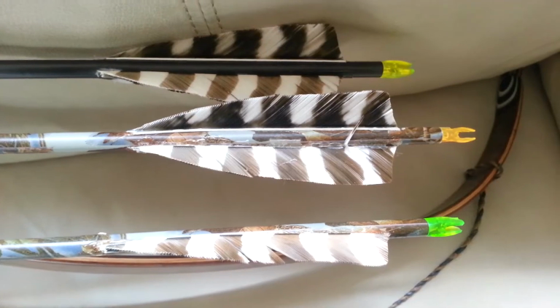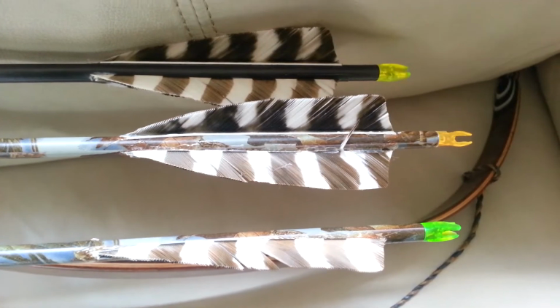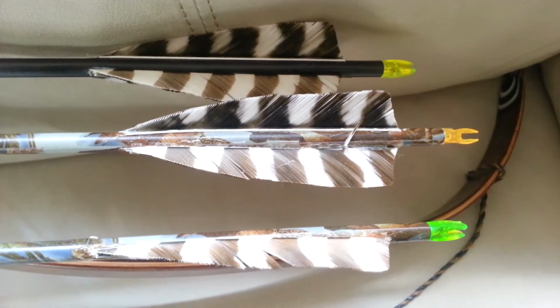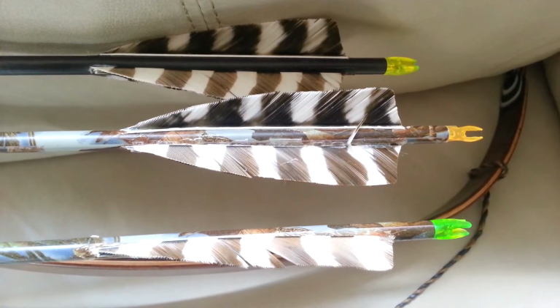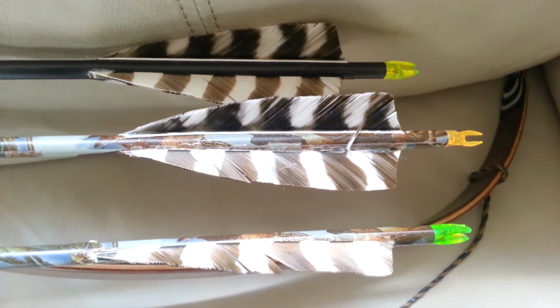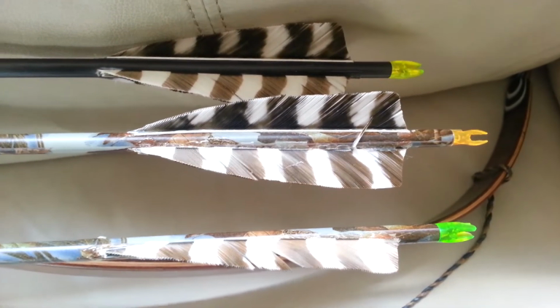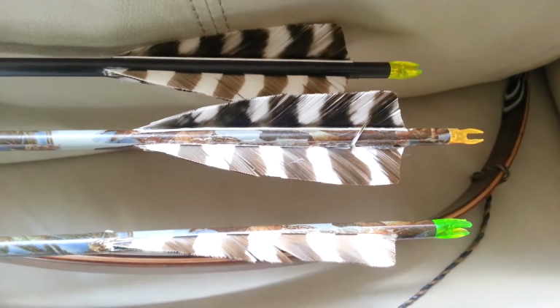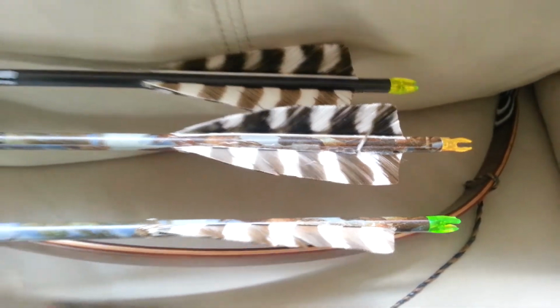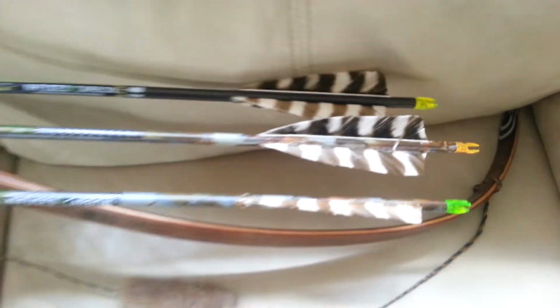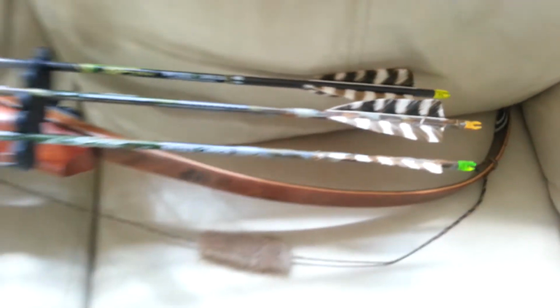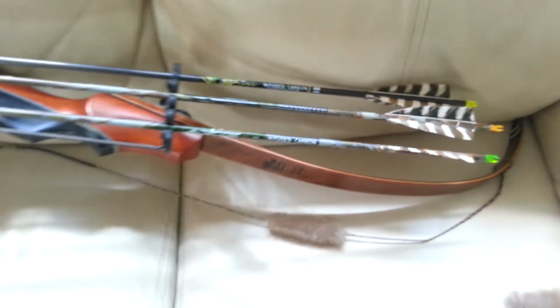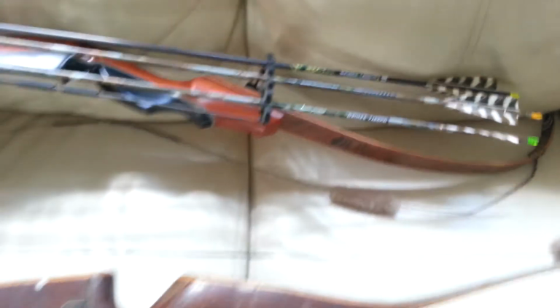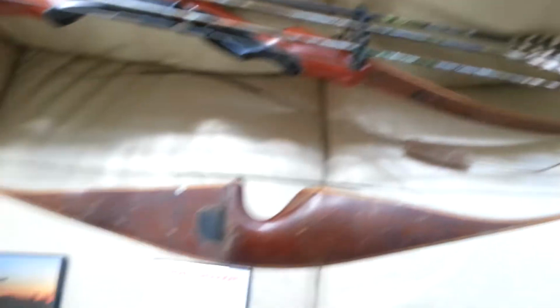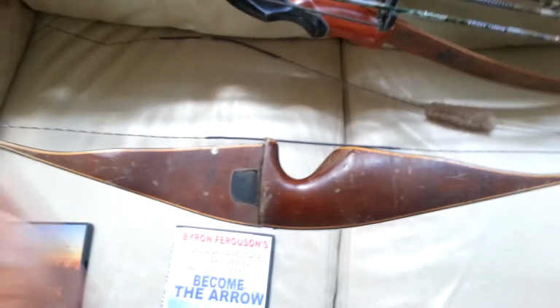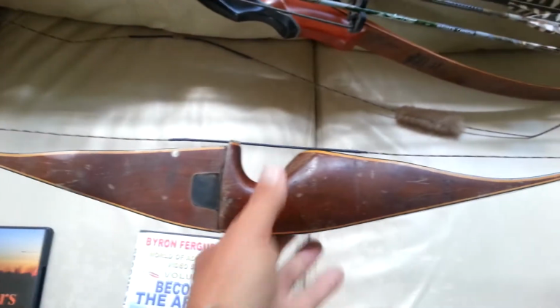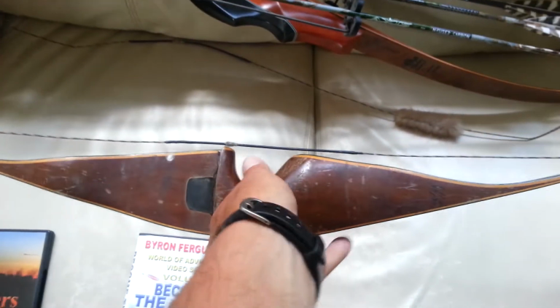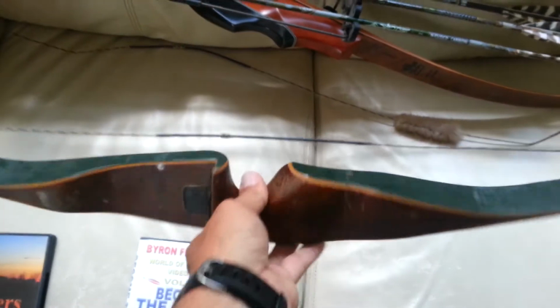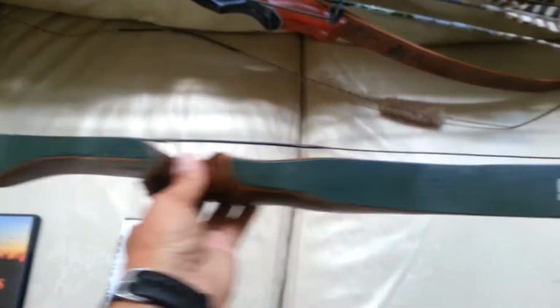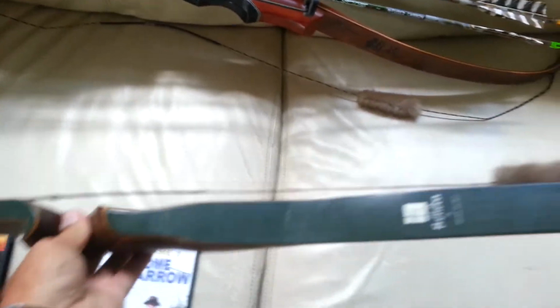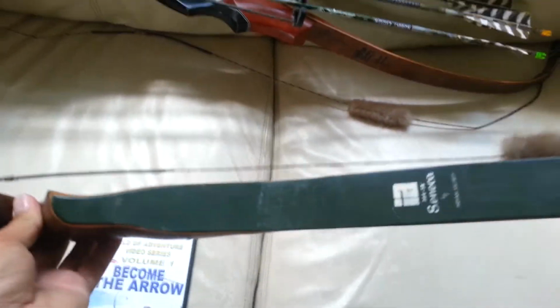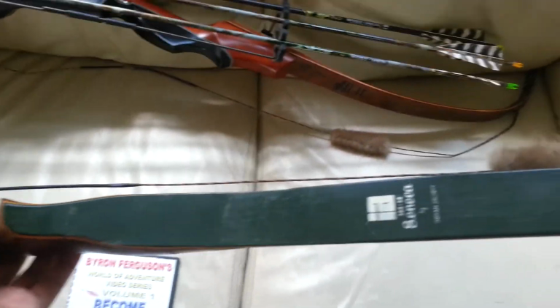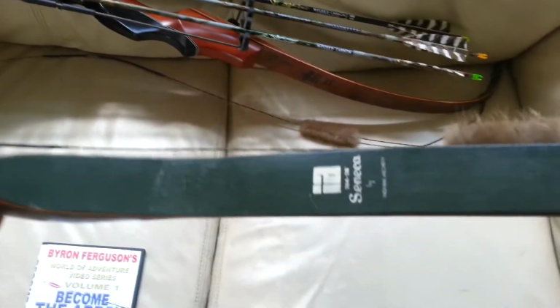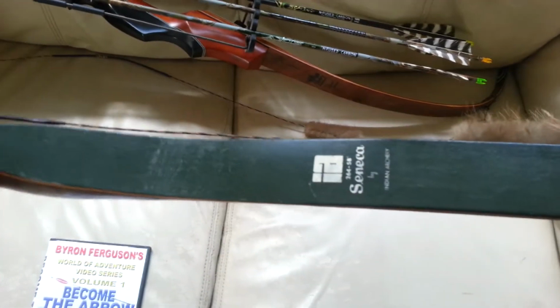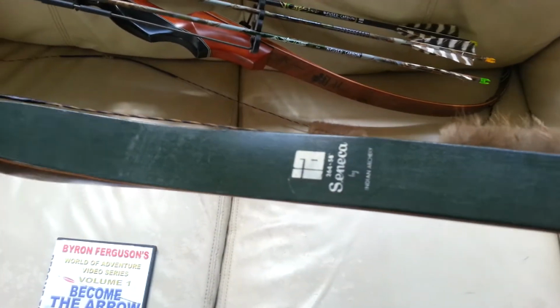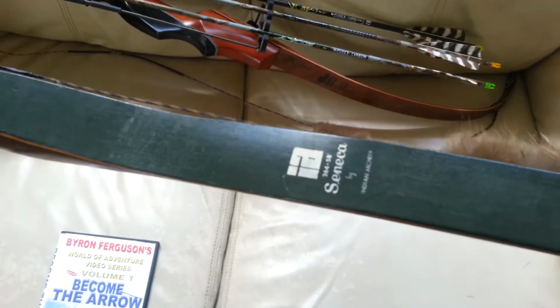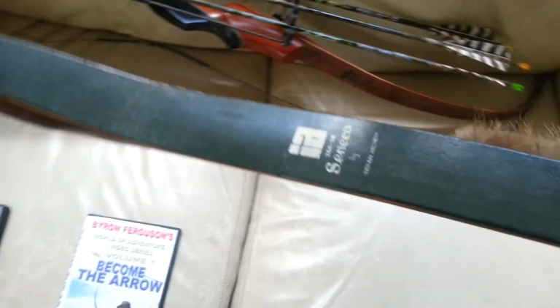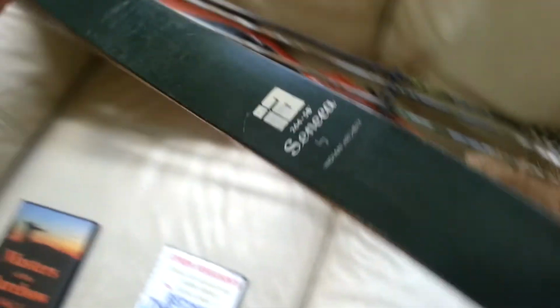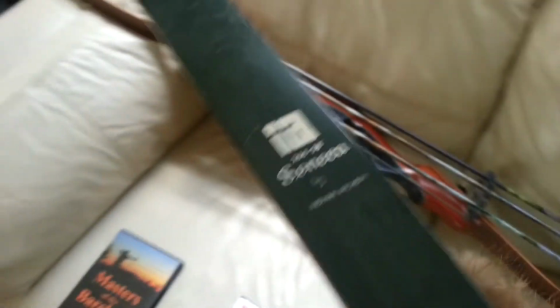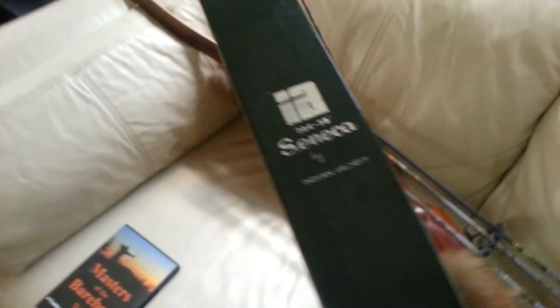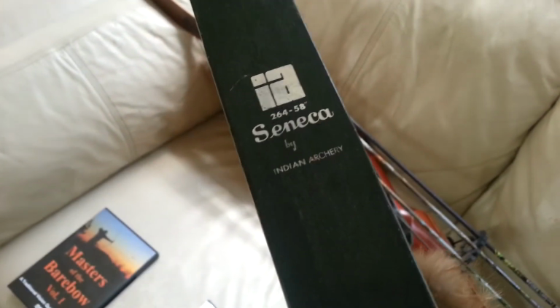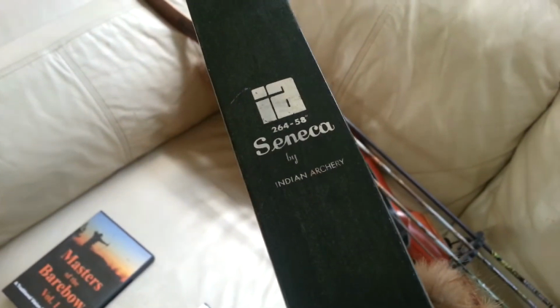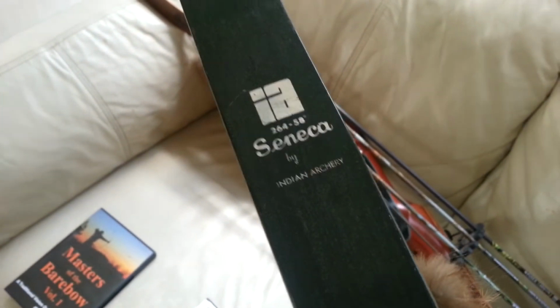What's happening Arrow Slinging TV crew? I picked up this old bow — actually, my uncle gave it to me. It was in his rafters in his barn. It's a Seneca by Indian Archery.